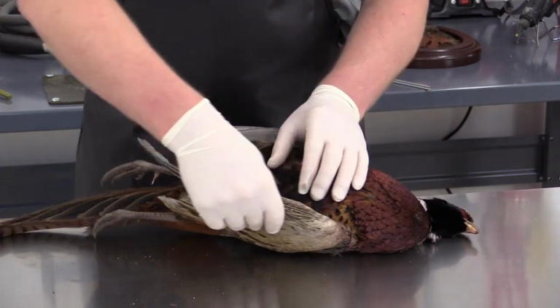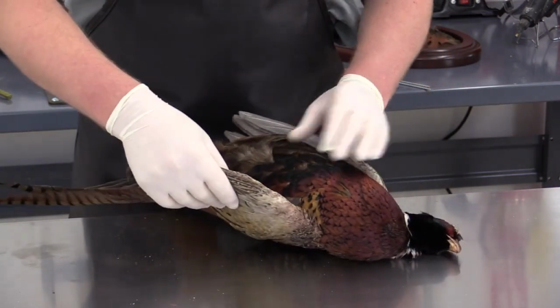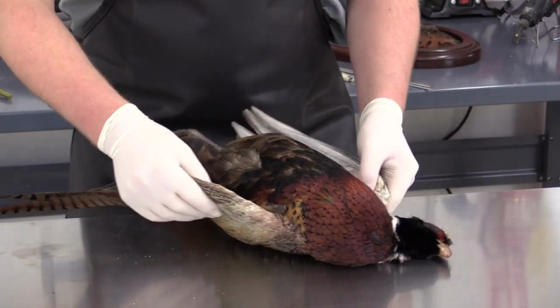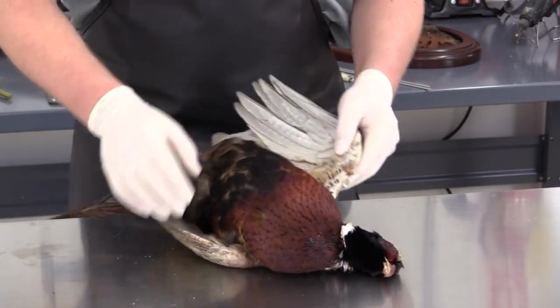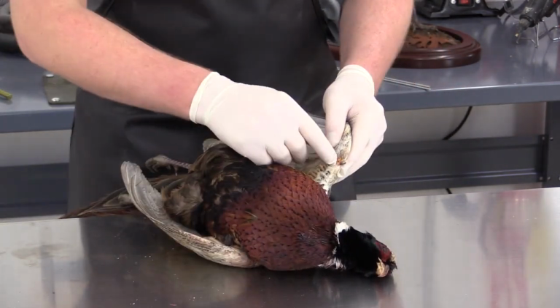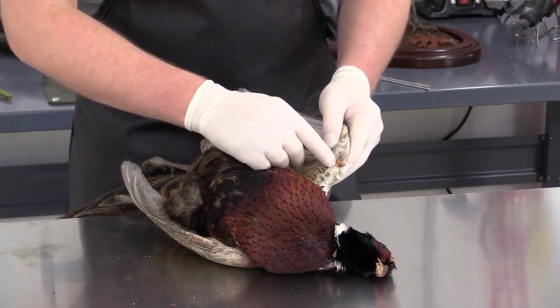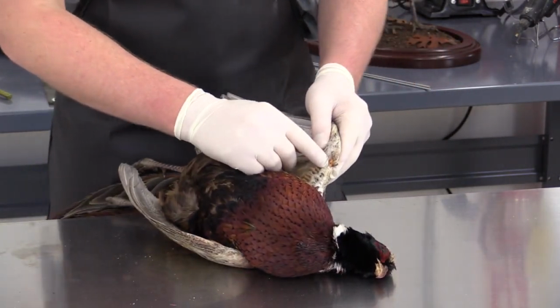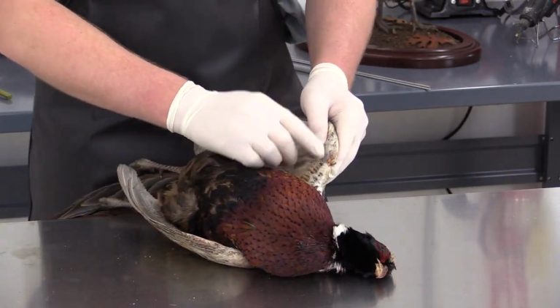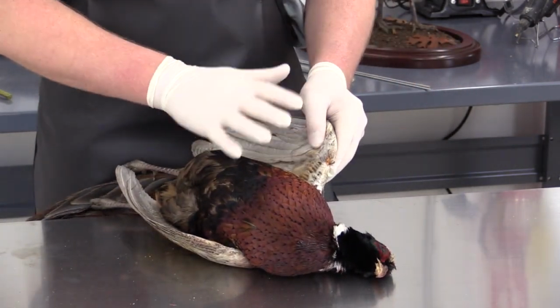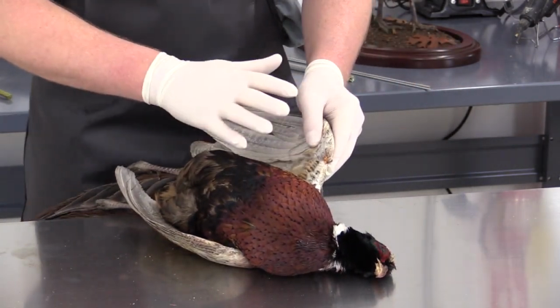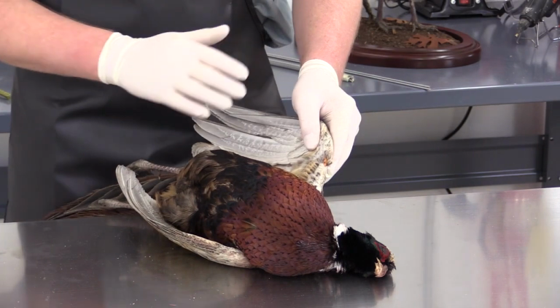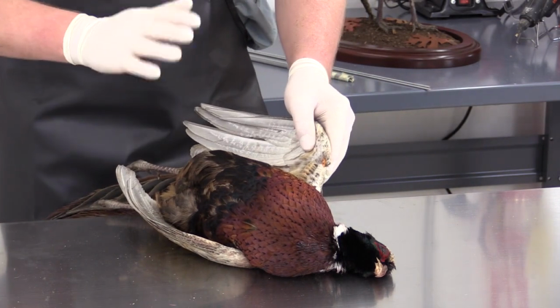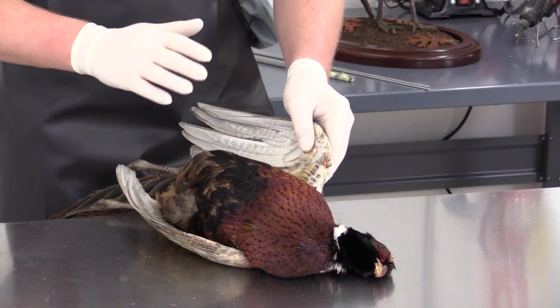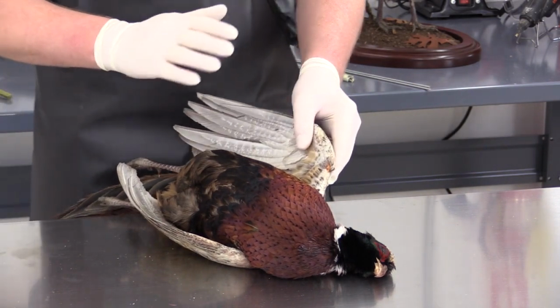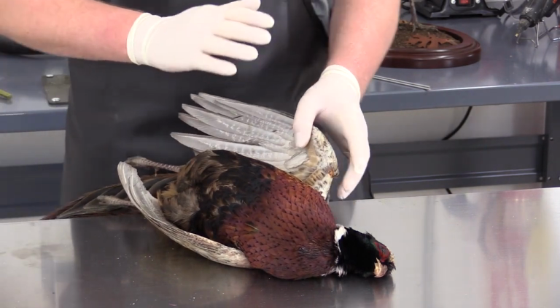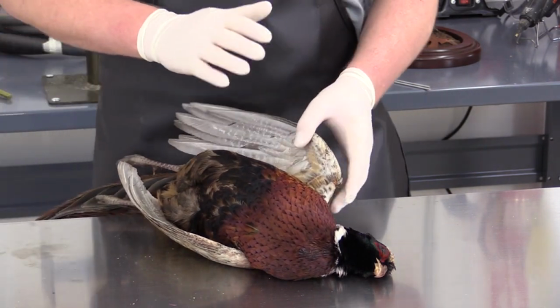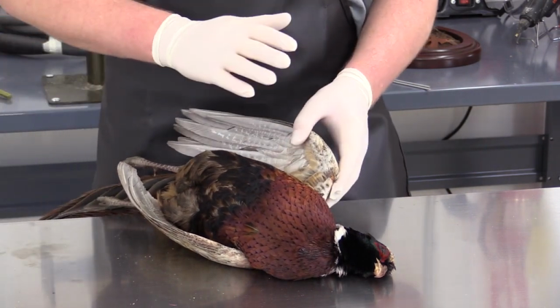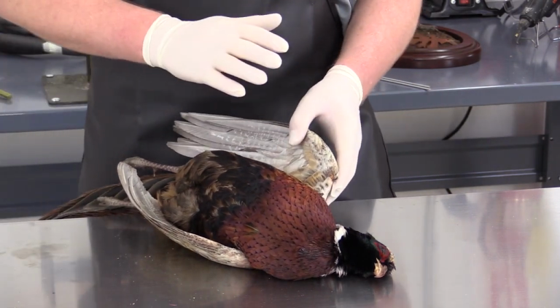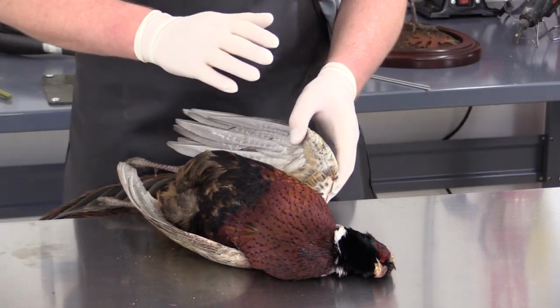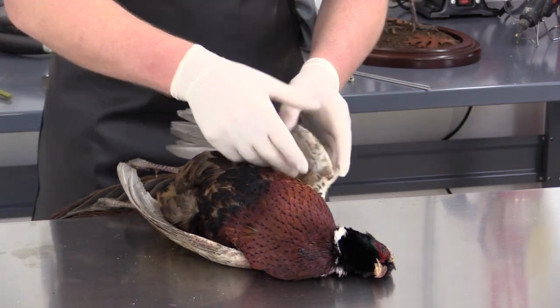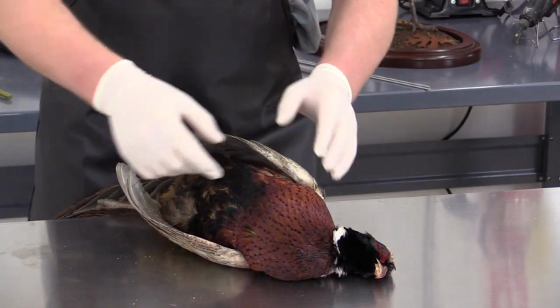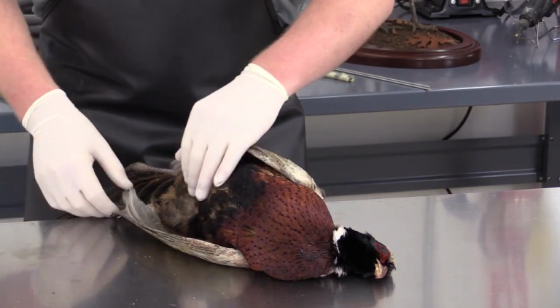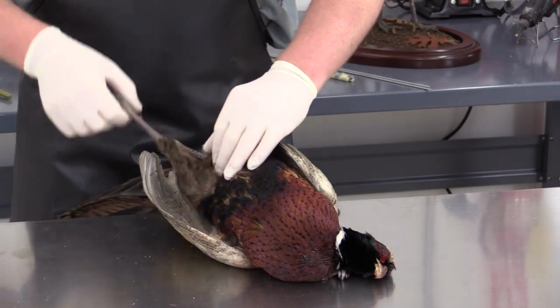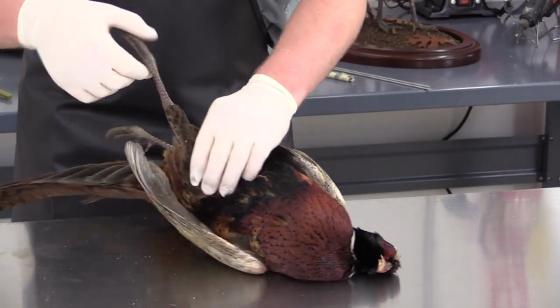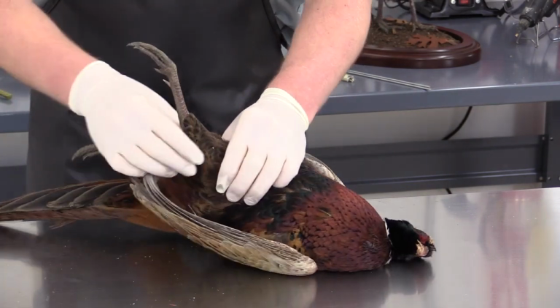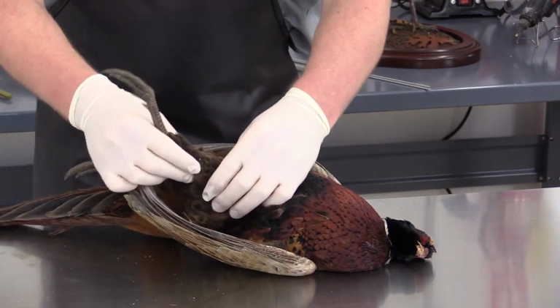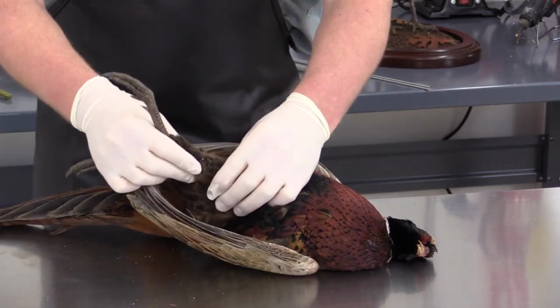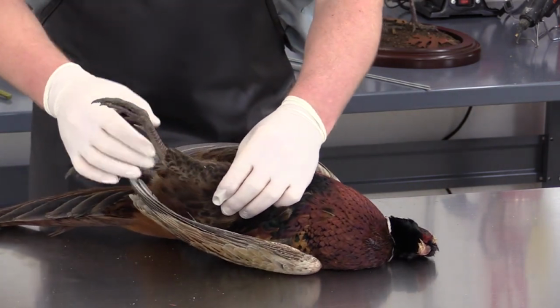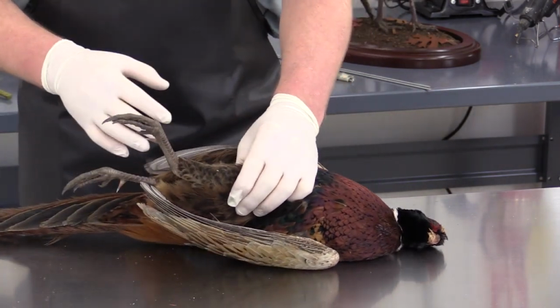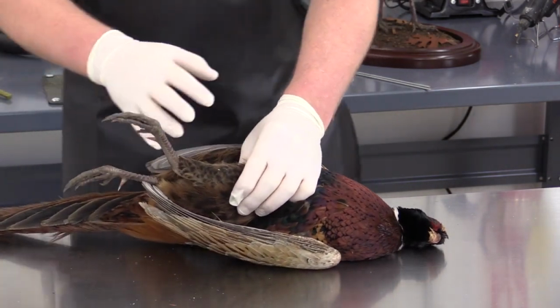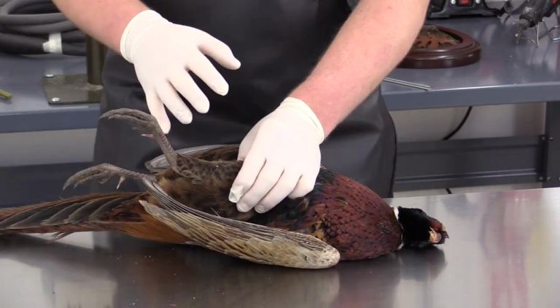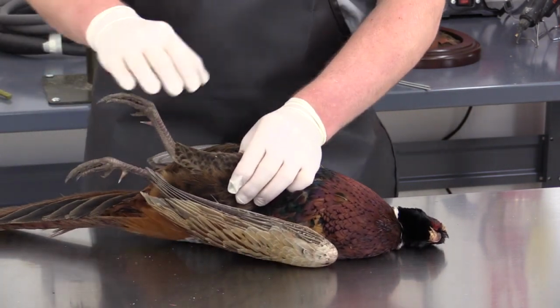I do see a slight bald spot up here, but we're not going to worry about that. The client is aware of that and did opt for going with a flying mount. We want to check the legs for broken bones. Oftentimes these will be broken from handling.